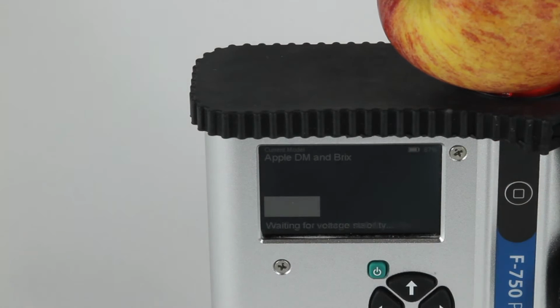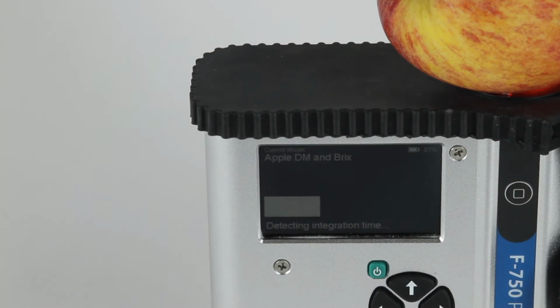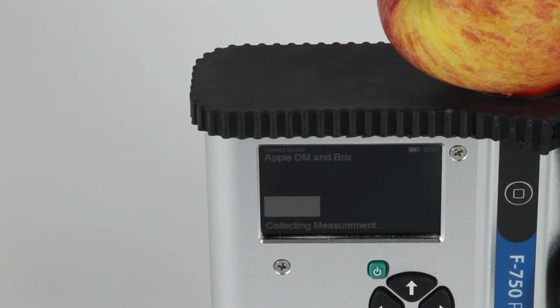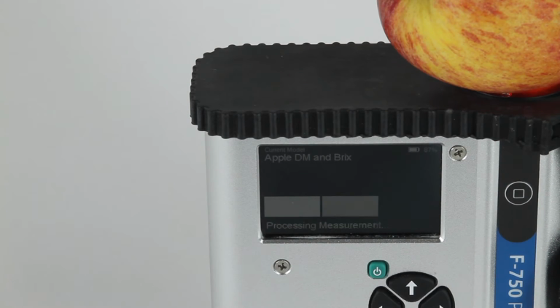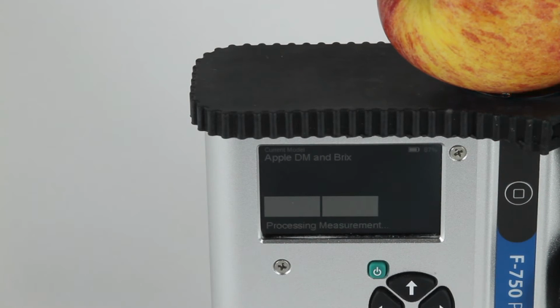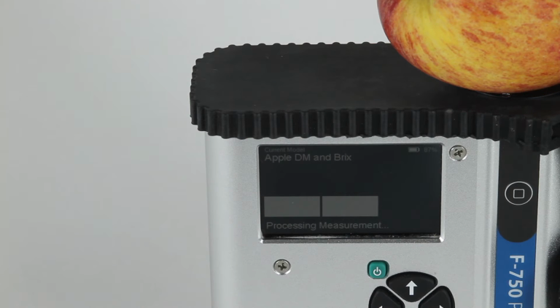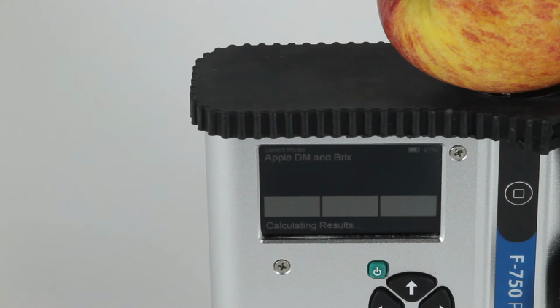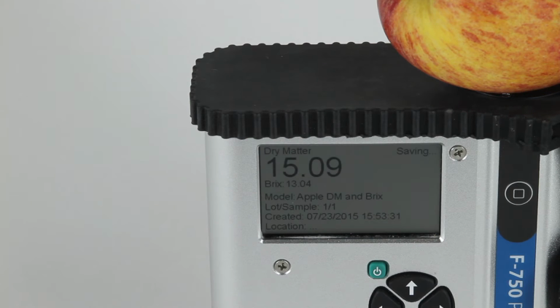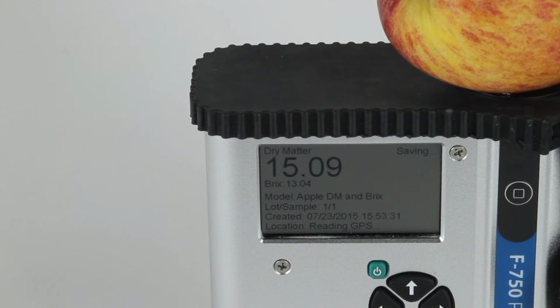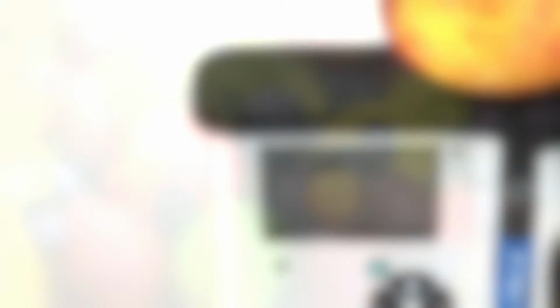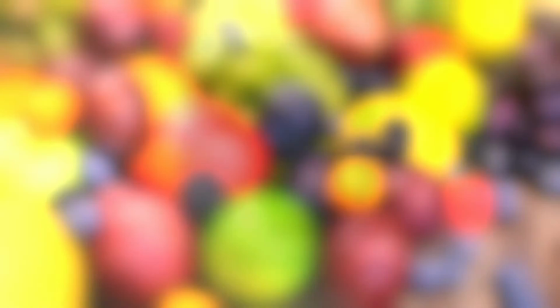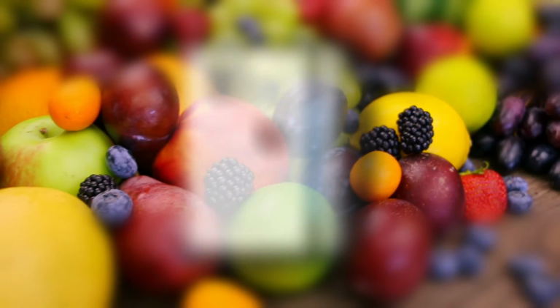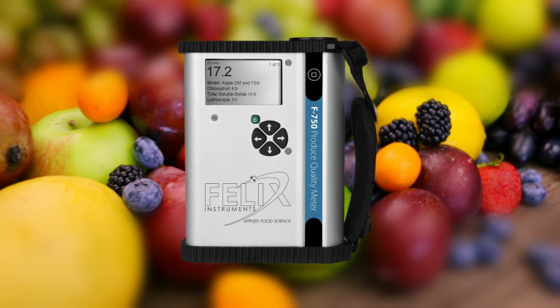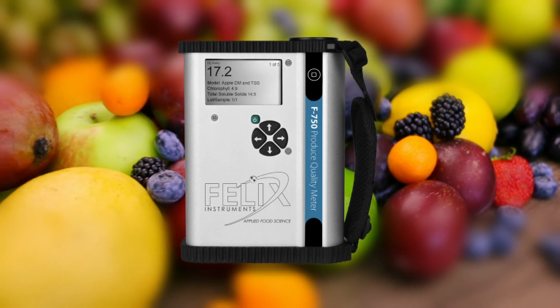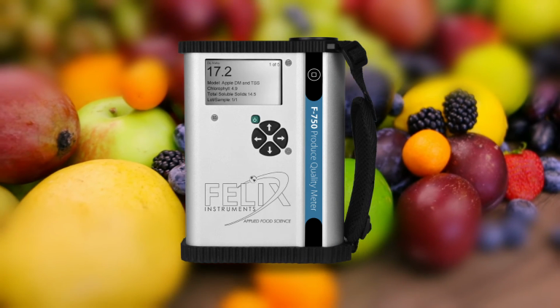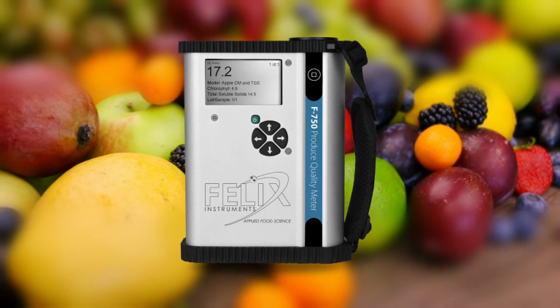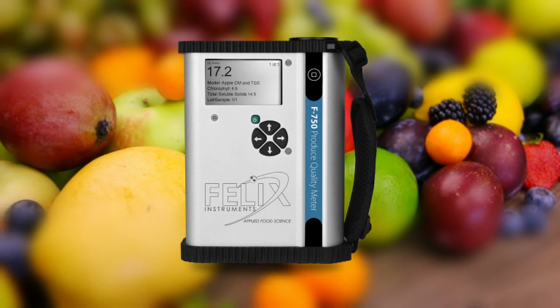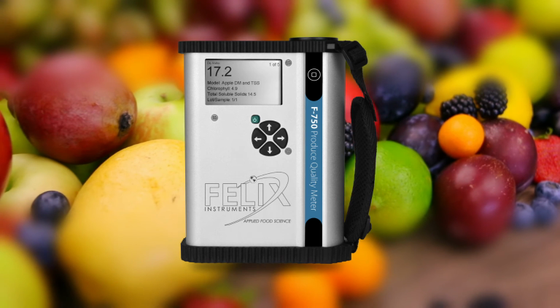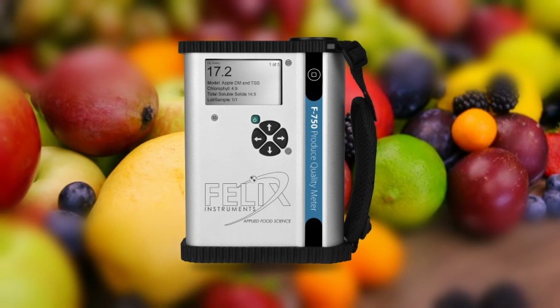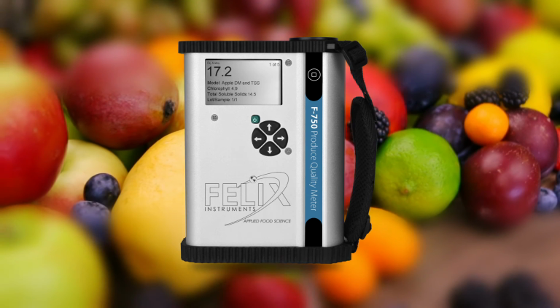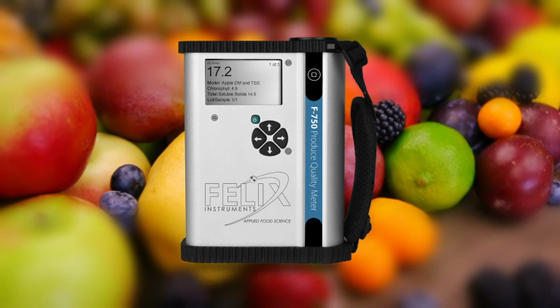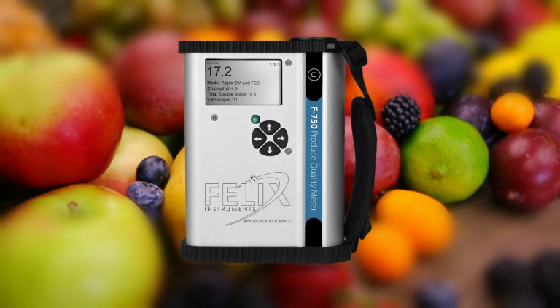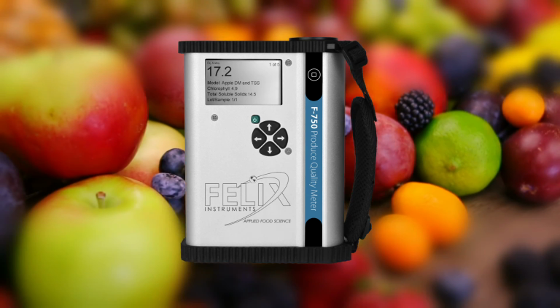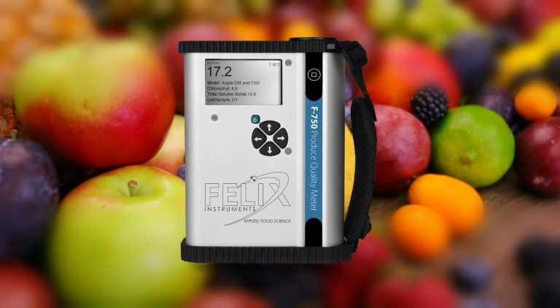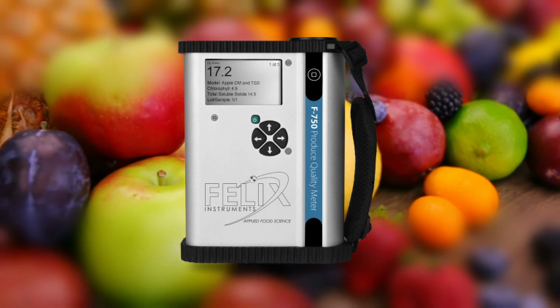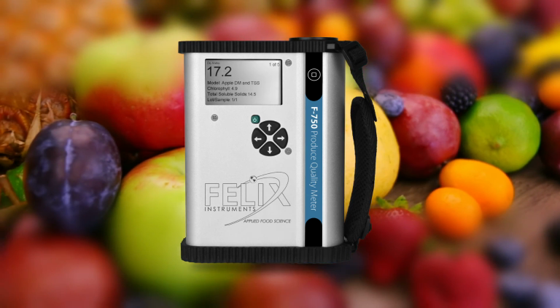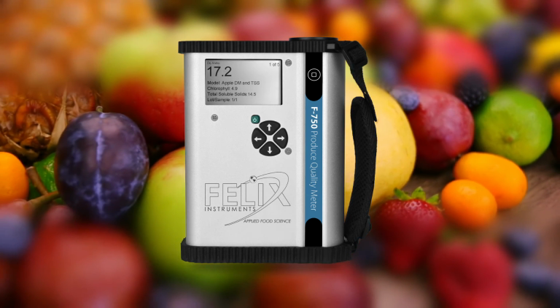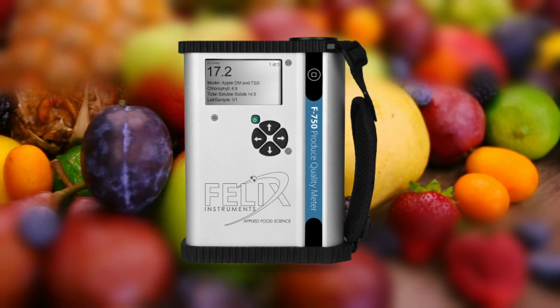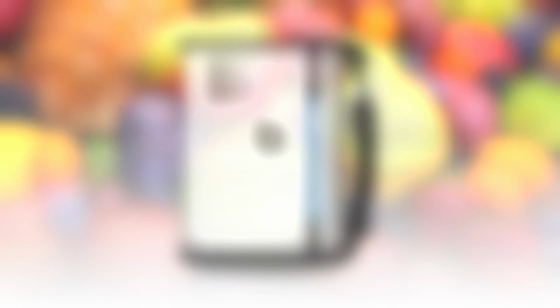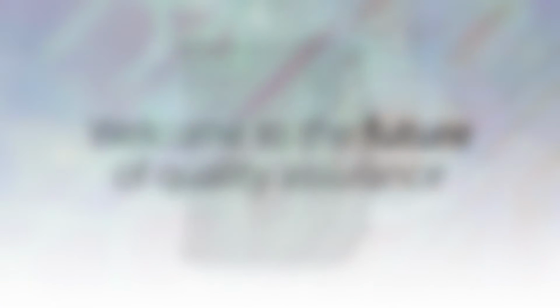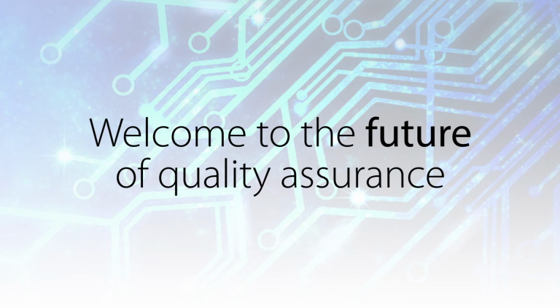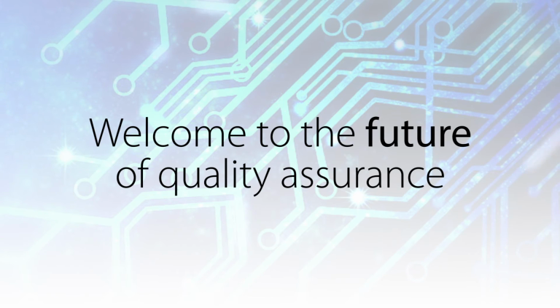The F750 Produce Quality Meter from Felix Instruments gives the agricultural and post-harvest industry superior control over the quality of their products. Welcome to the future of quality assurance.